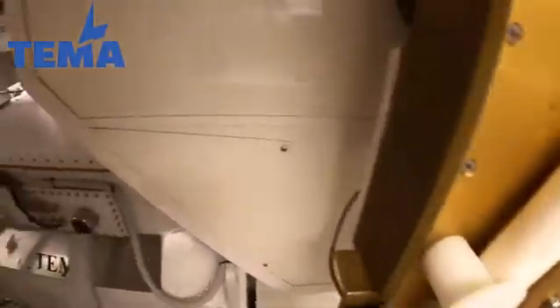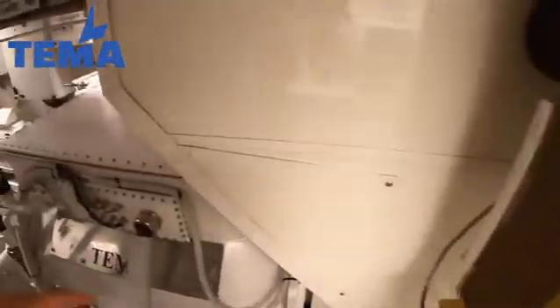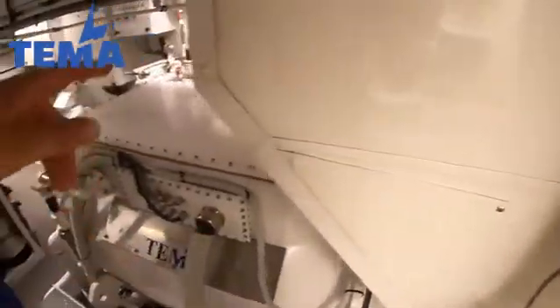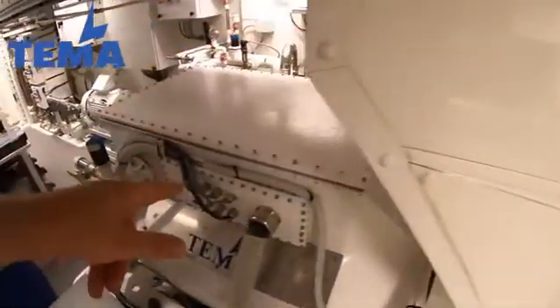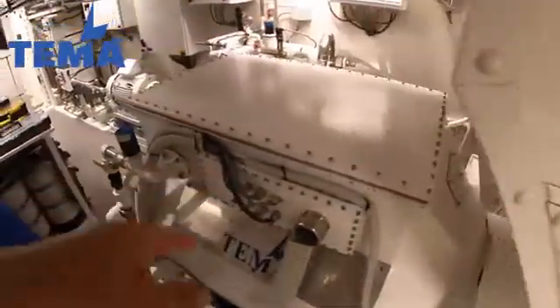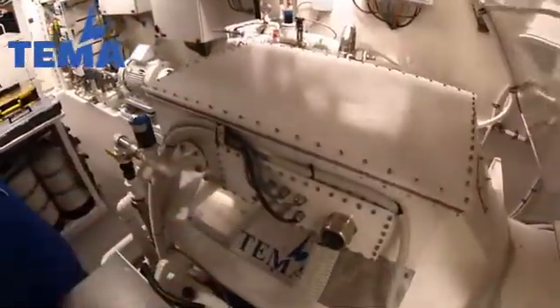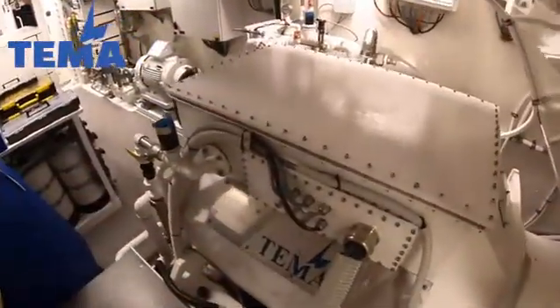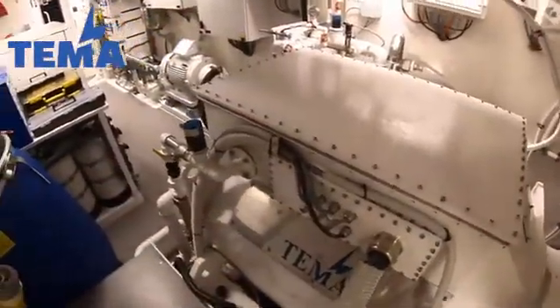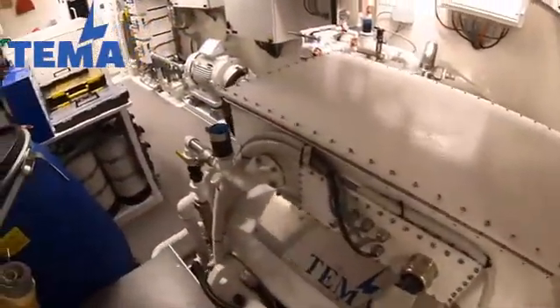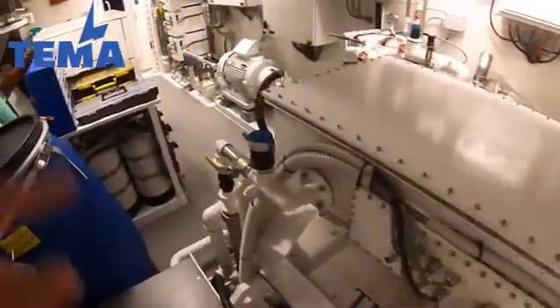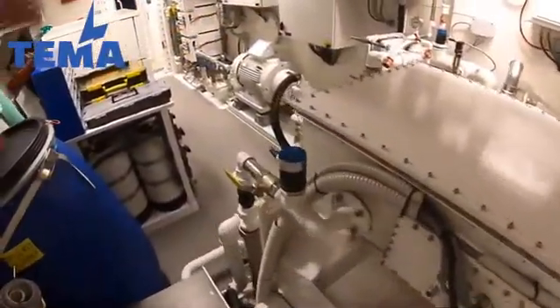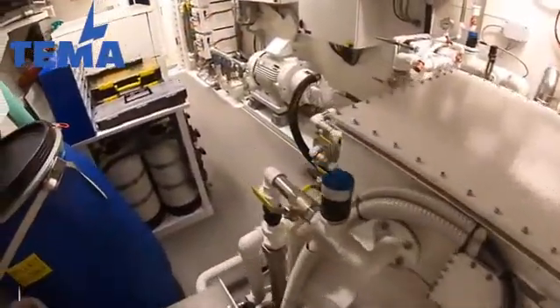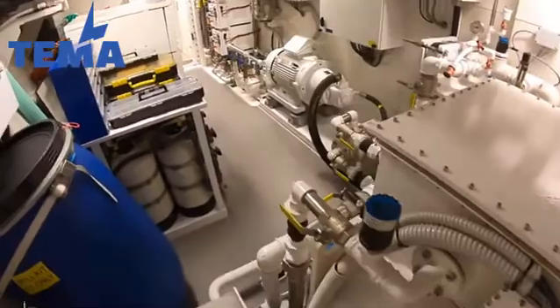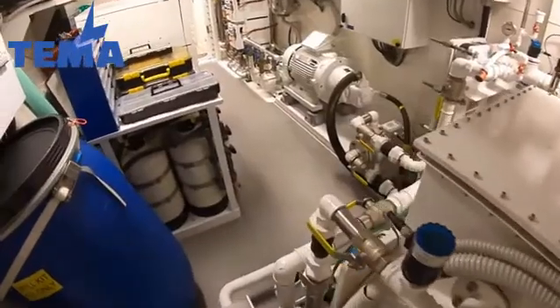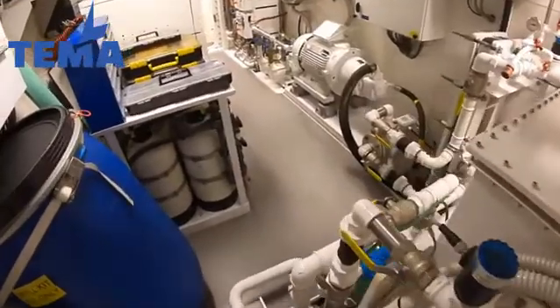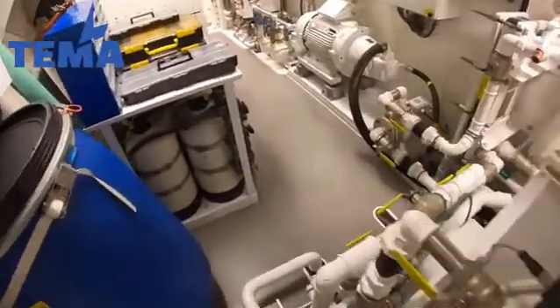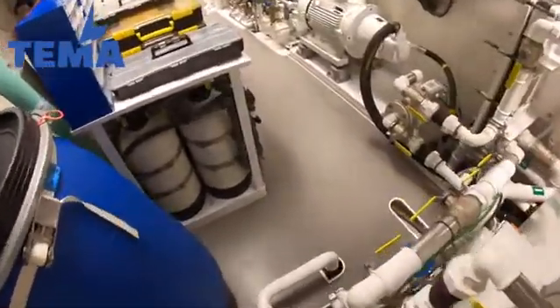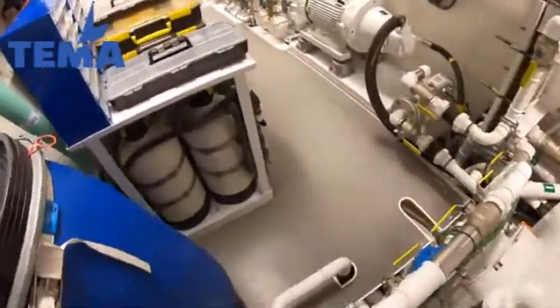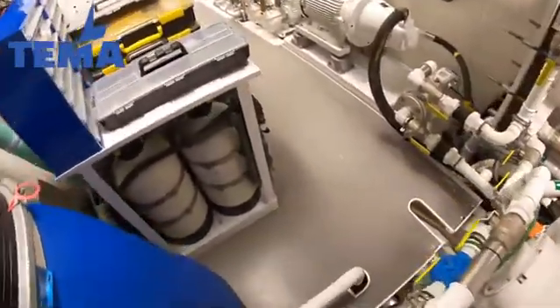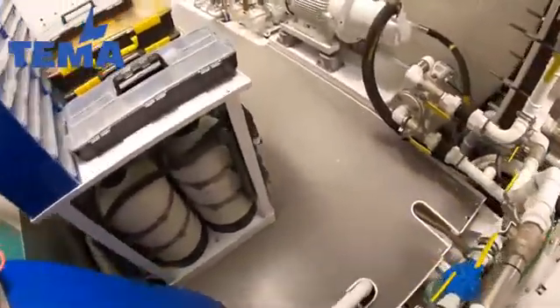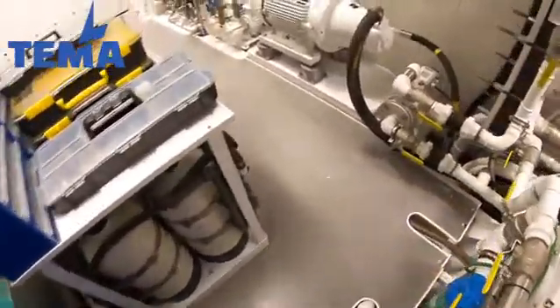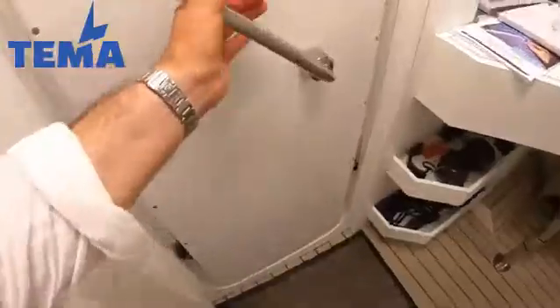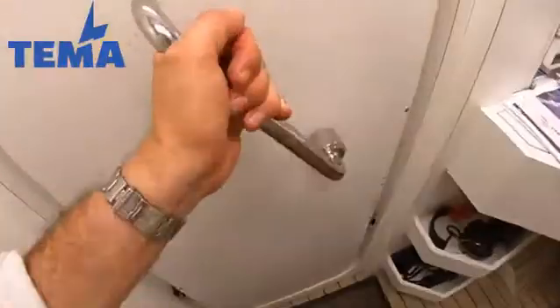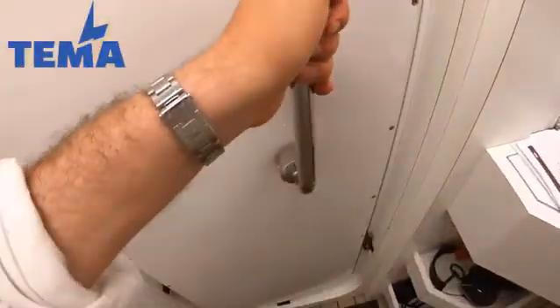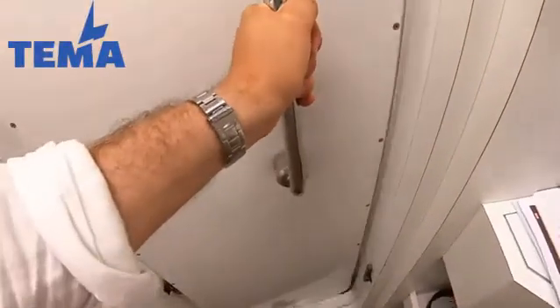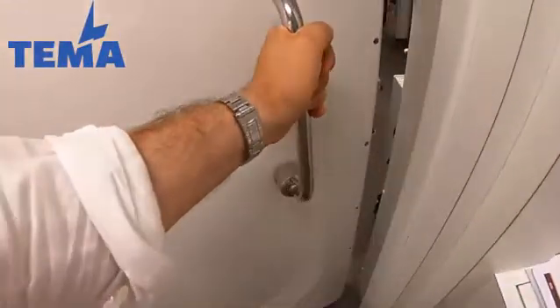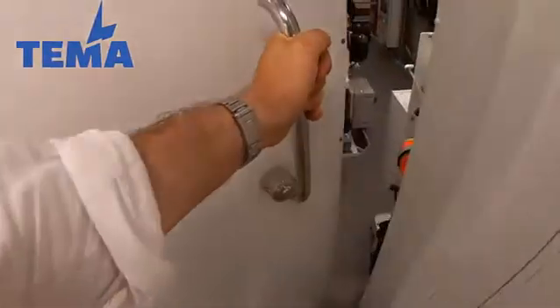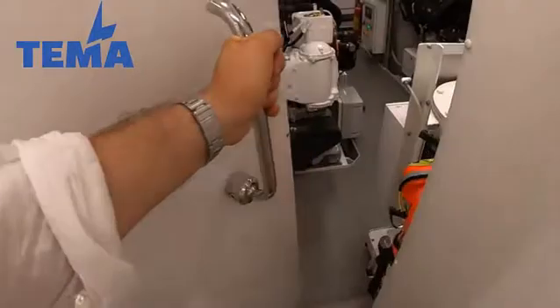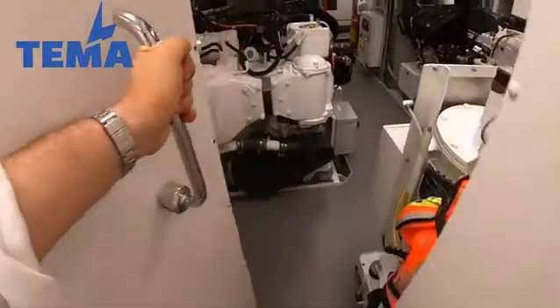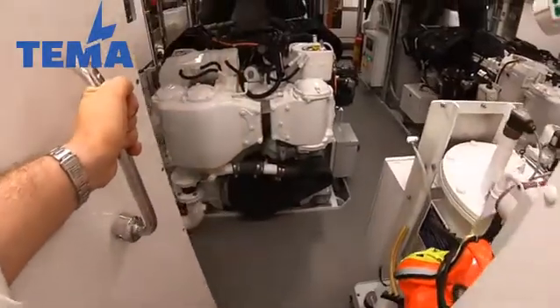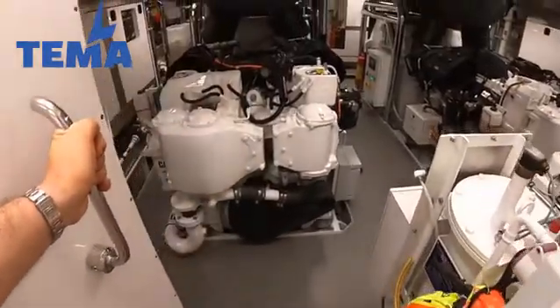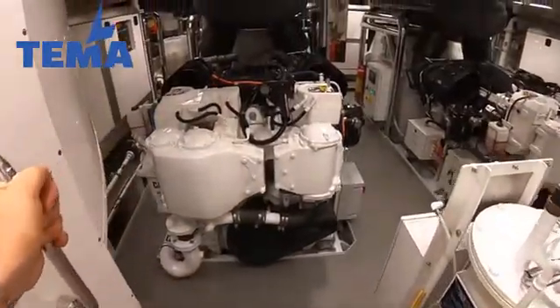So these two electric engines can both be run off of one of those main engines rather than both of them, and that then will give you the range. And in through here, this will take us into the main engine room.